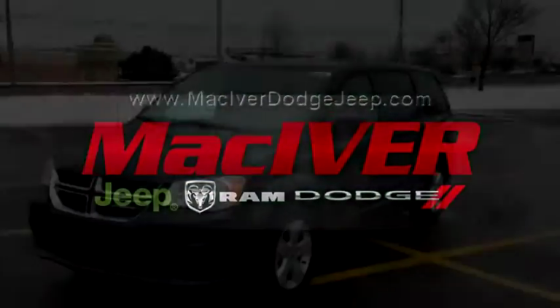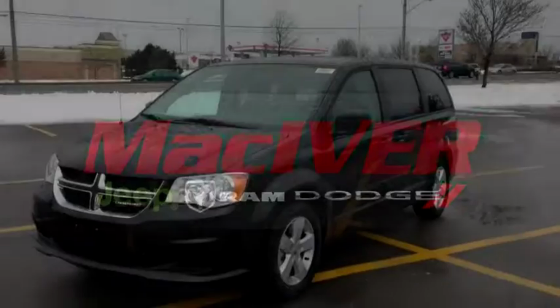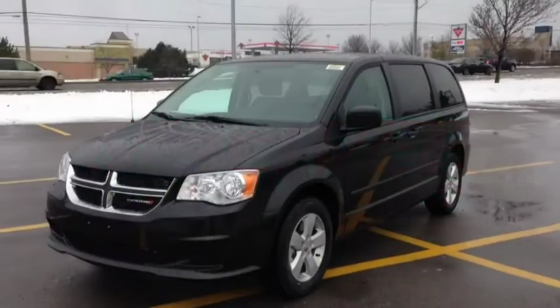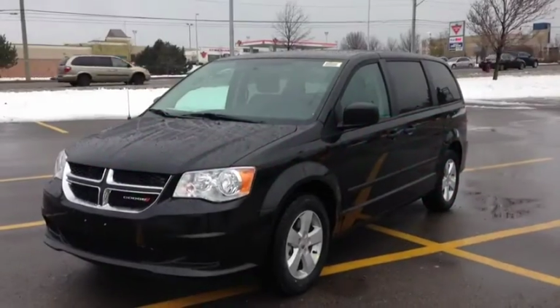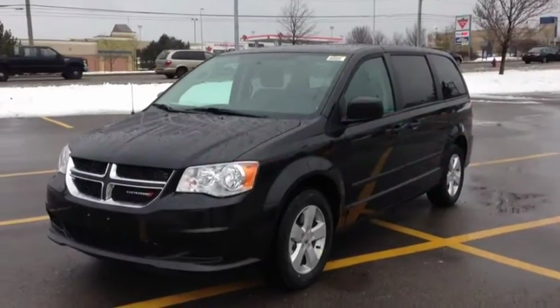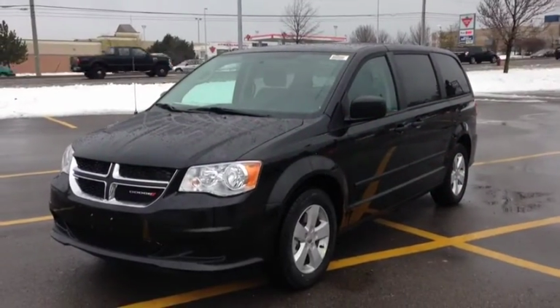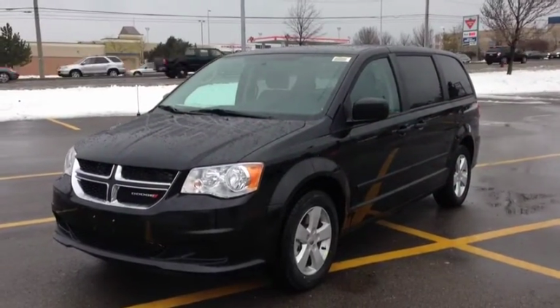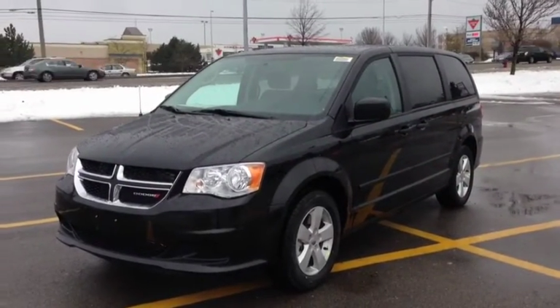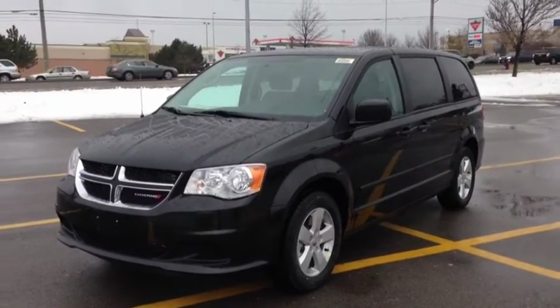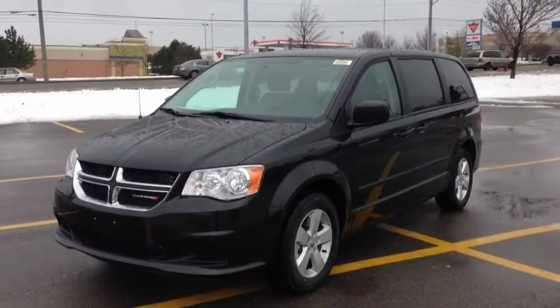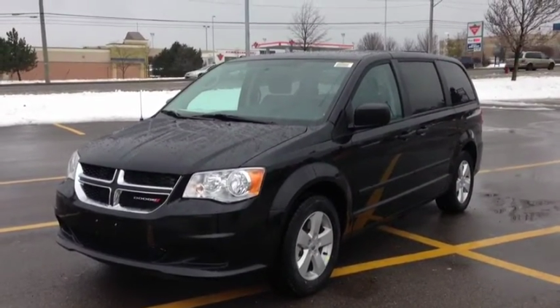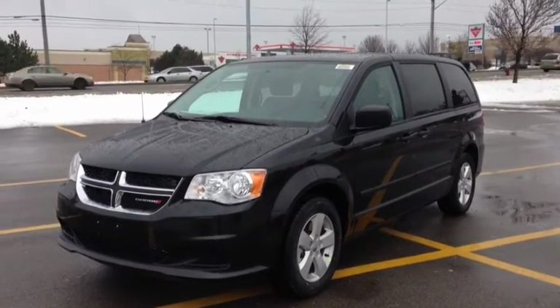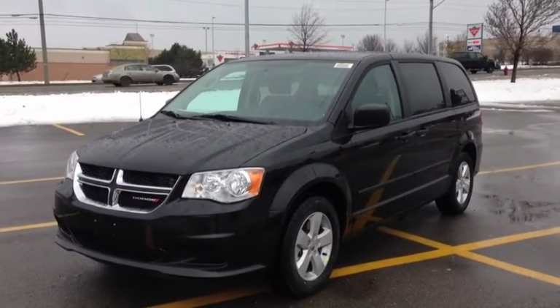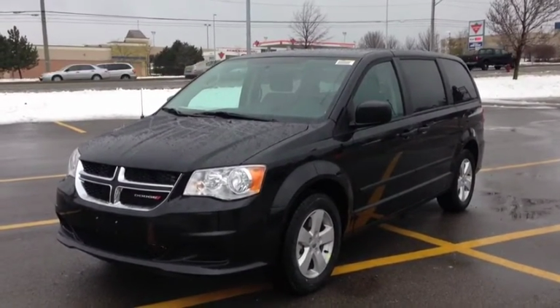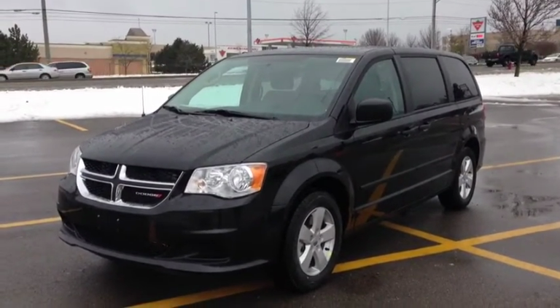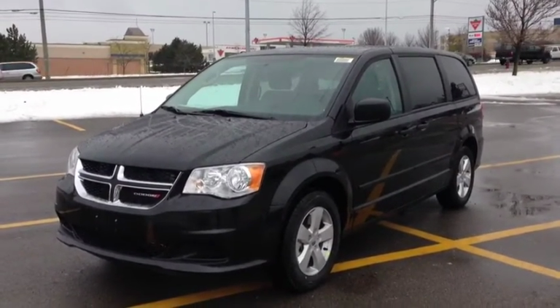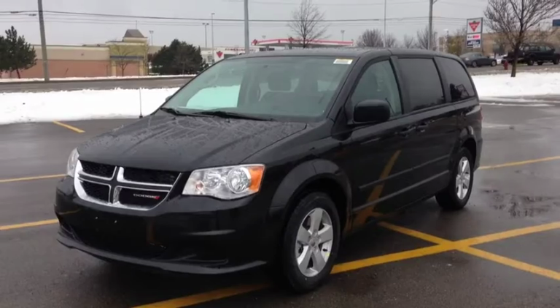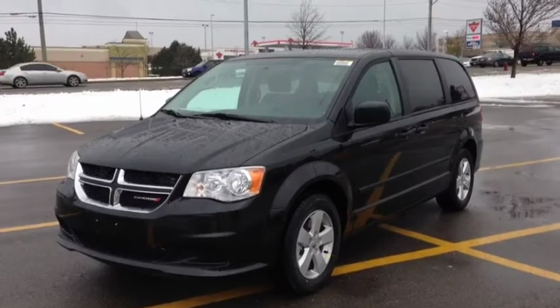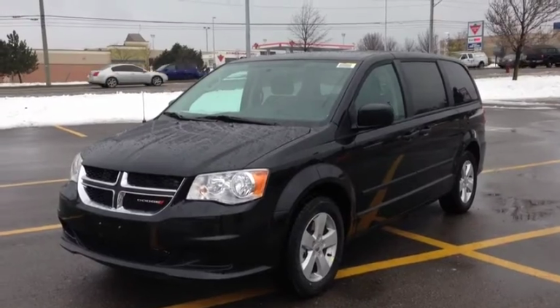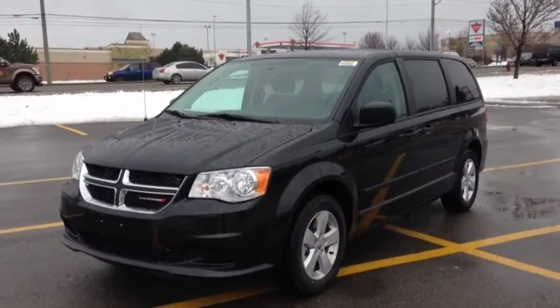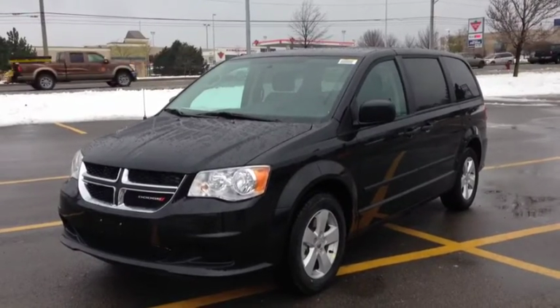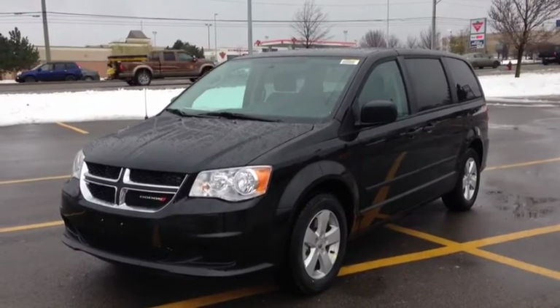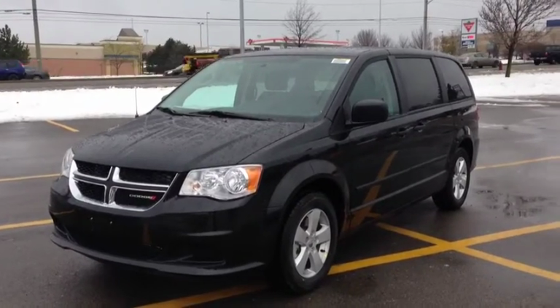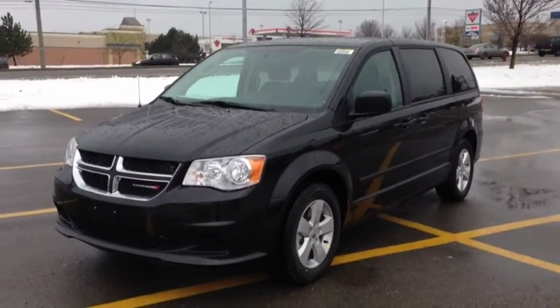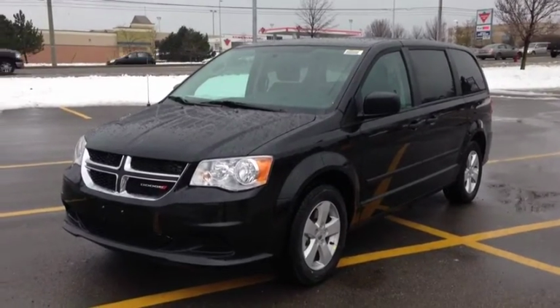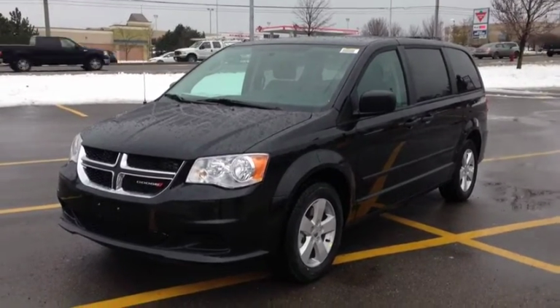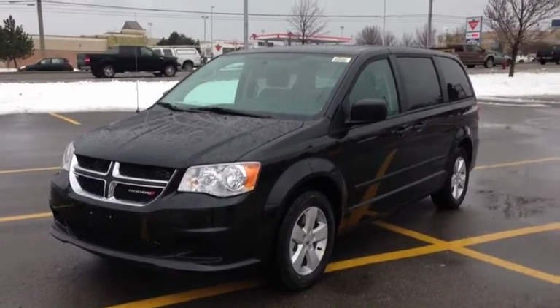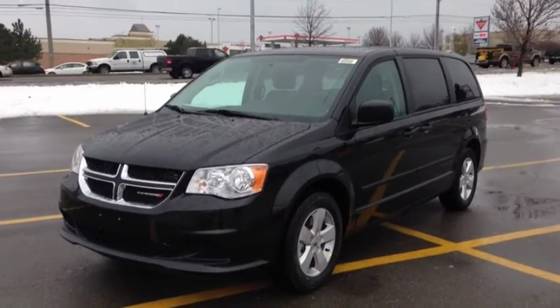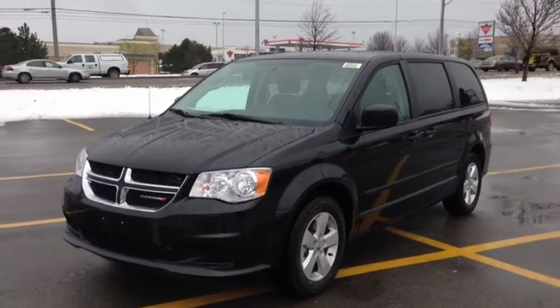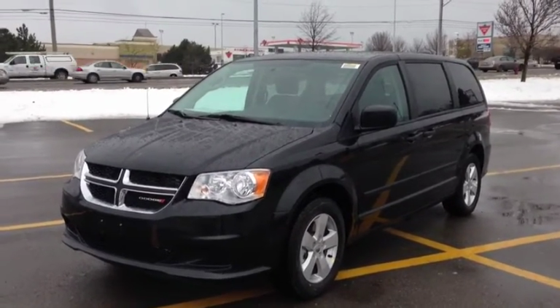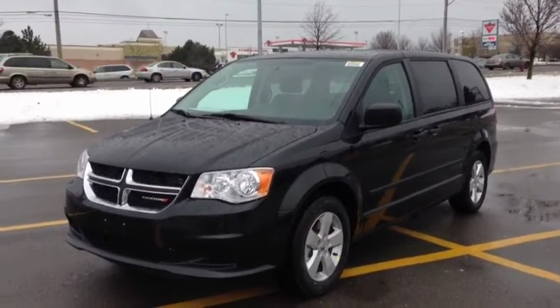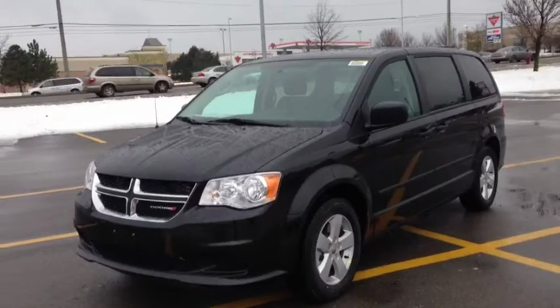Hey guys, we're here at McIver Dodge Jeep in Newmarket, Ontario, right across from Upper Canada Mall. Right now we're looking at a brand new 2014 Dodge Grand Caravan. This is the SE Plus Edition.